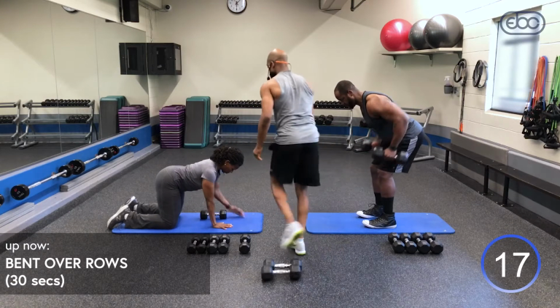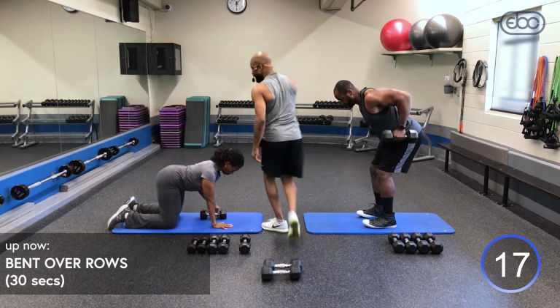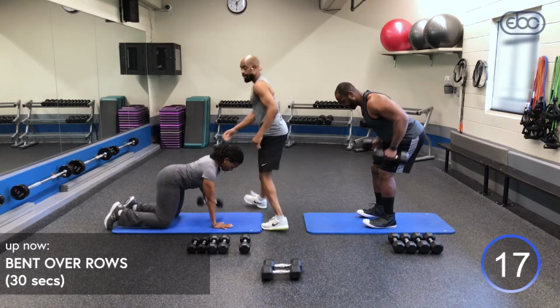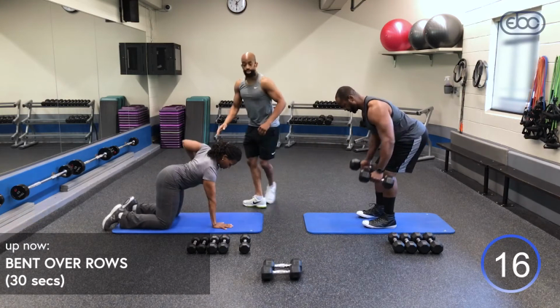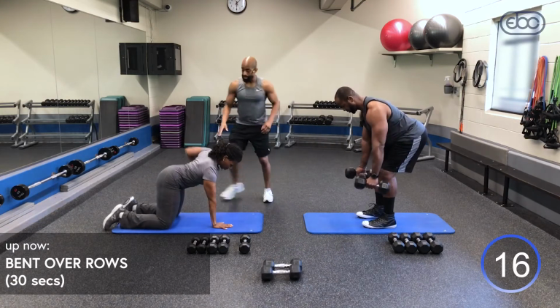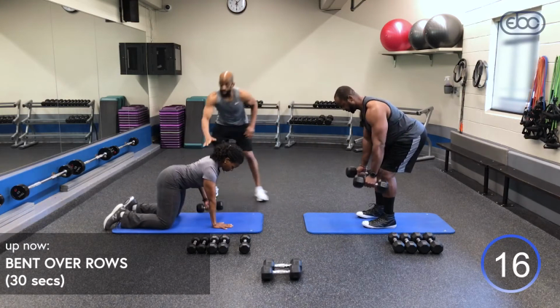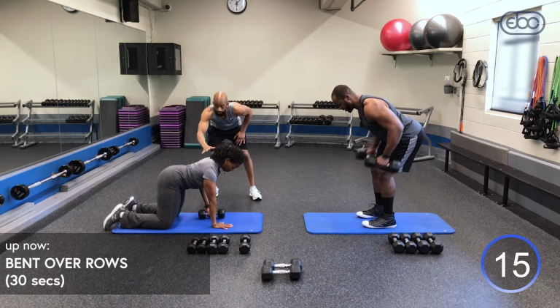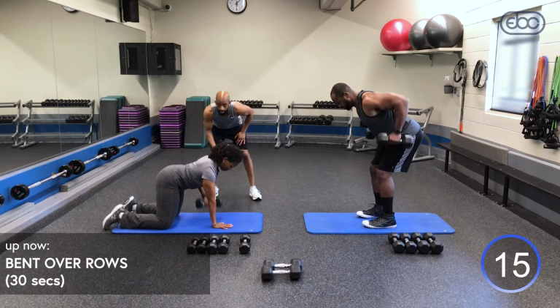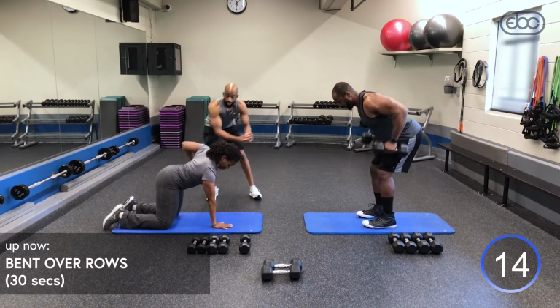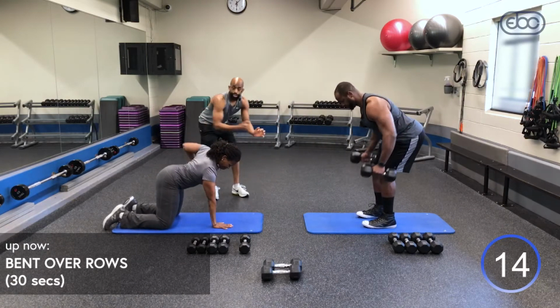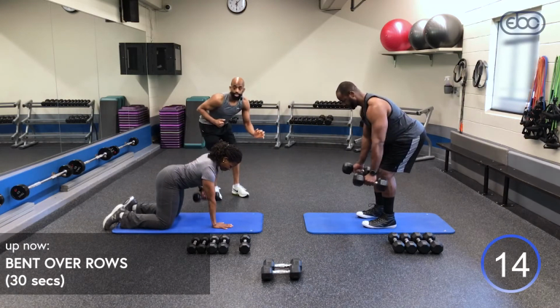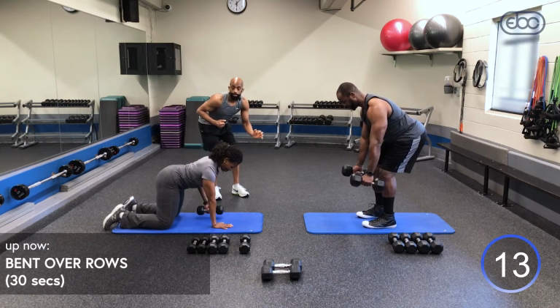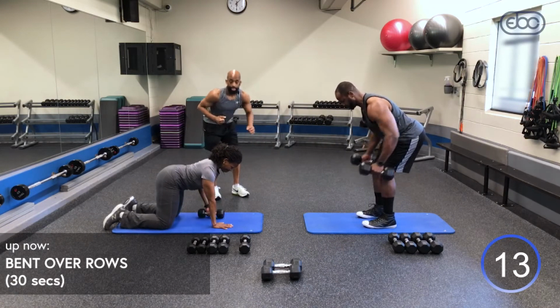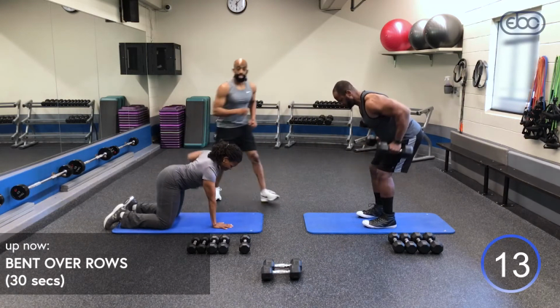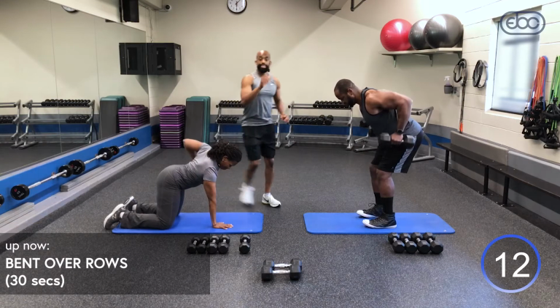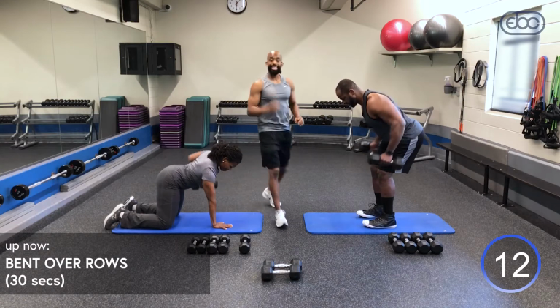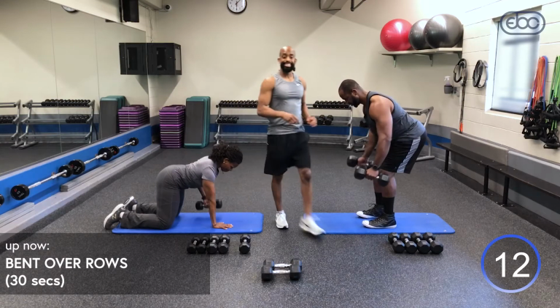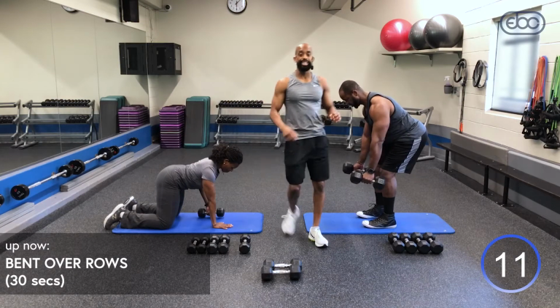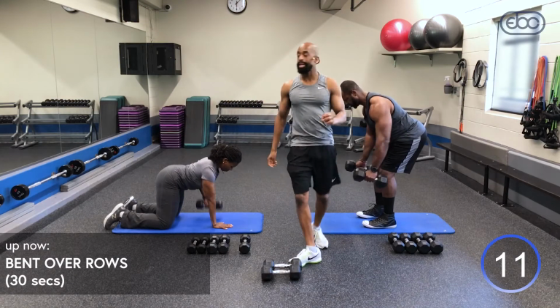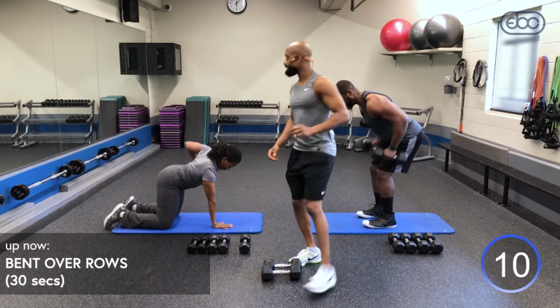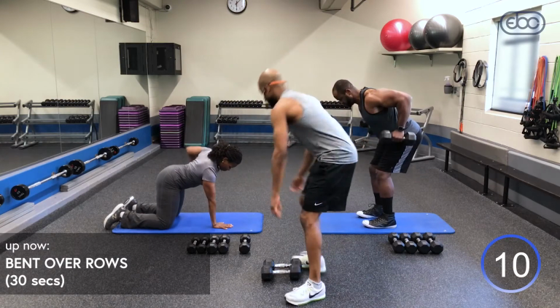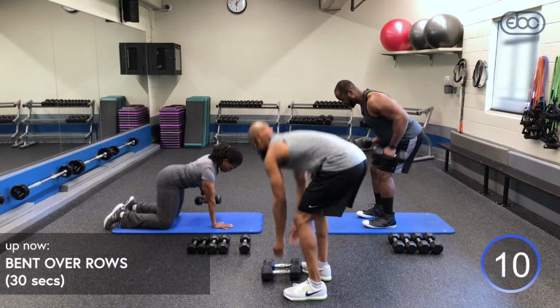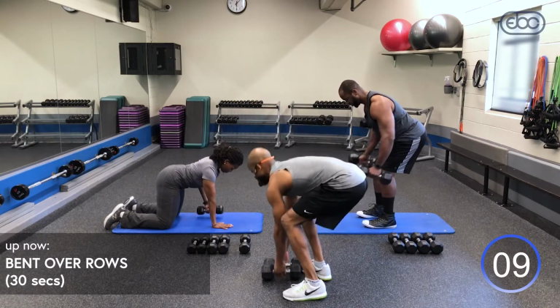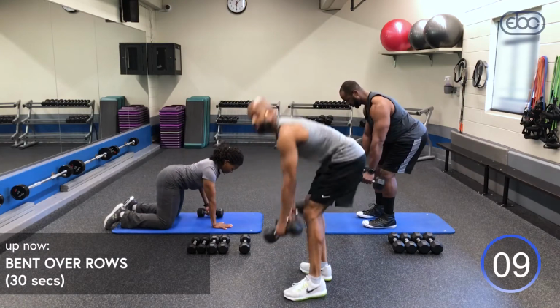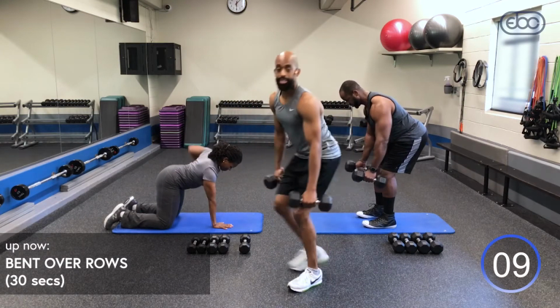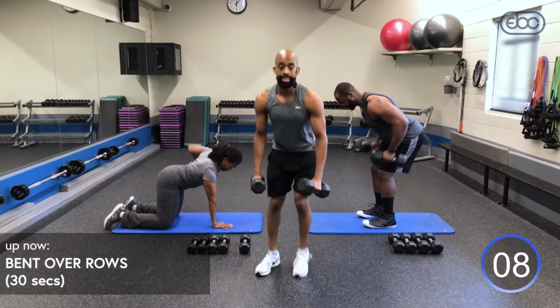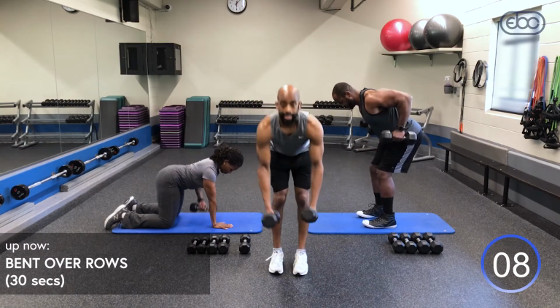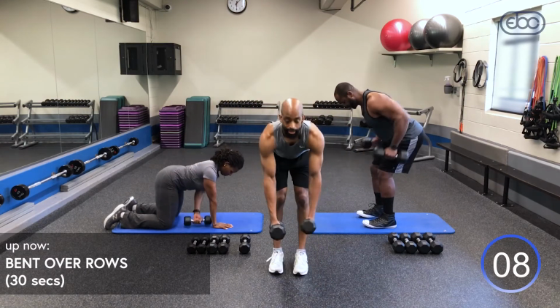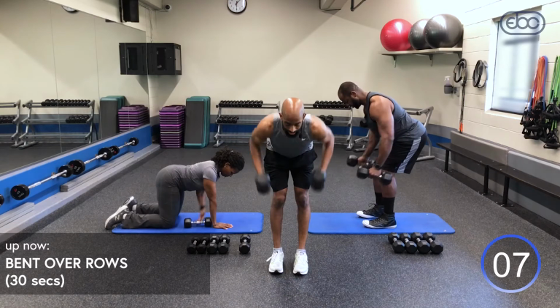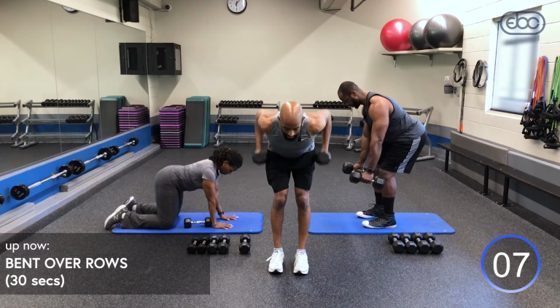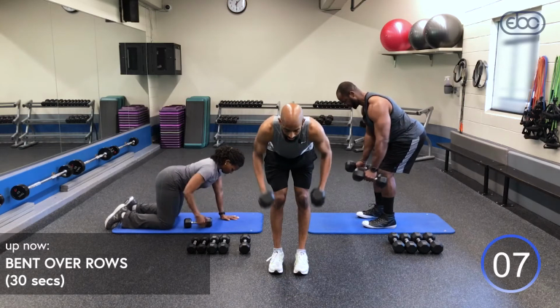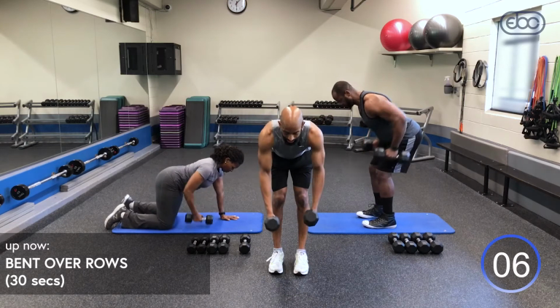You can see Judy is doing our modified version — she's just switching dumbbells. We've got 10 seconds remaining. Again, continue to breathe. Inhale, exhale, head down.